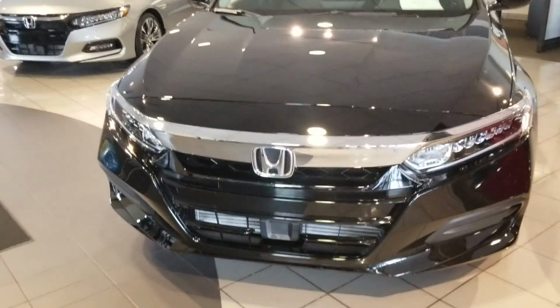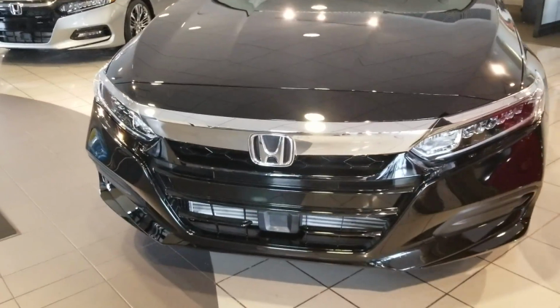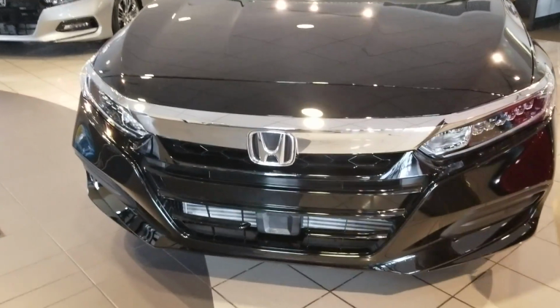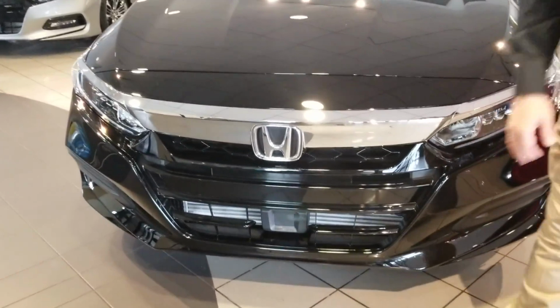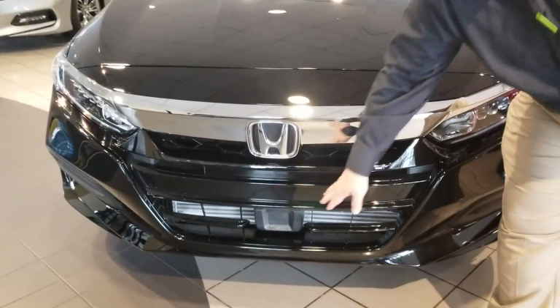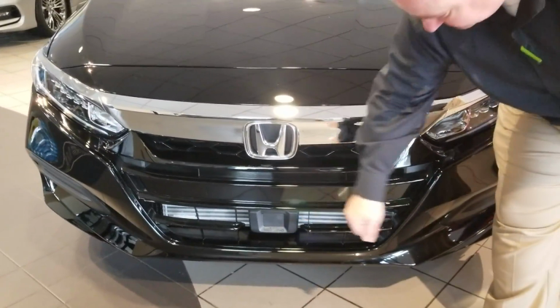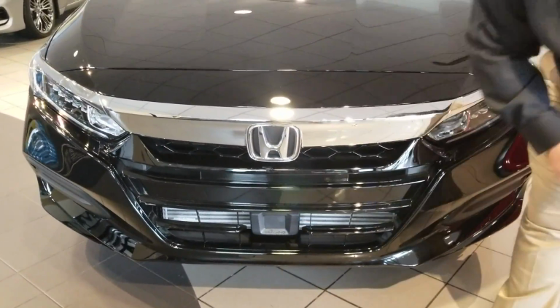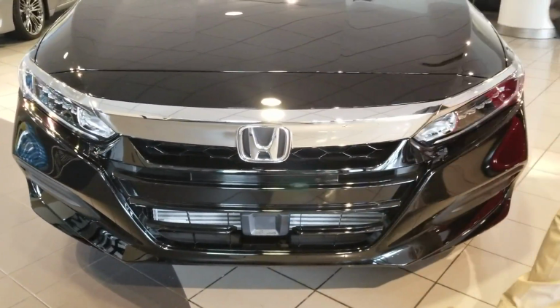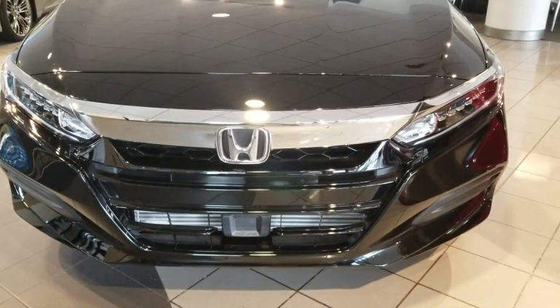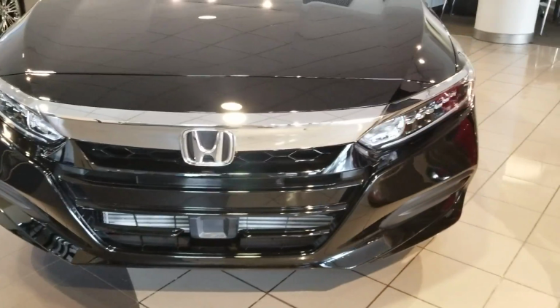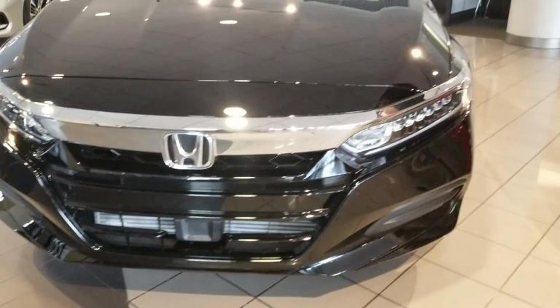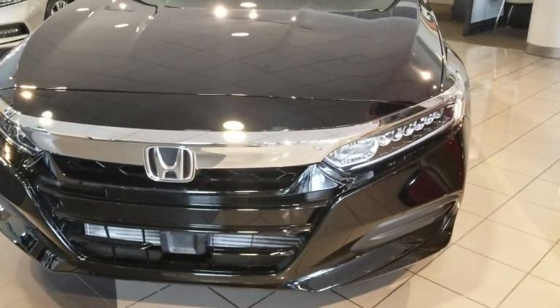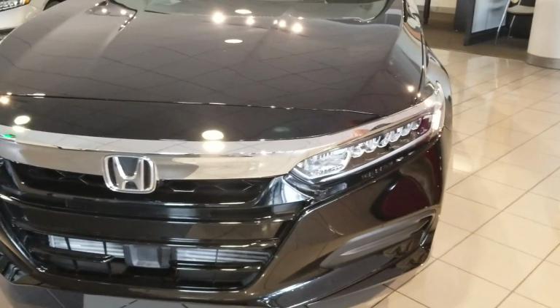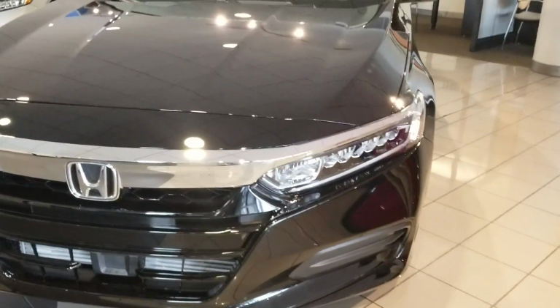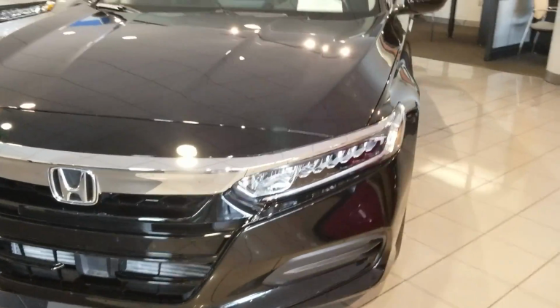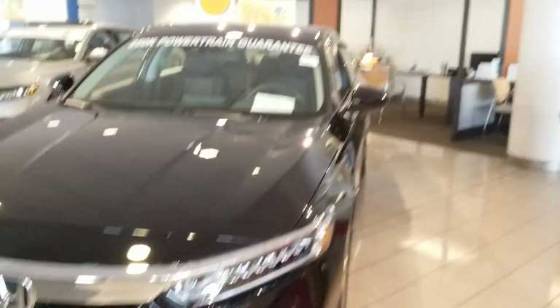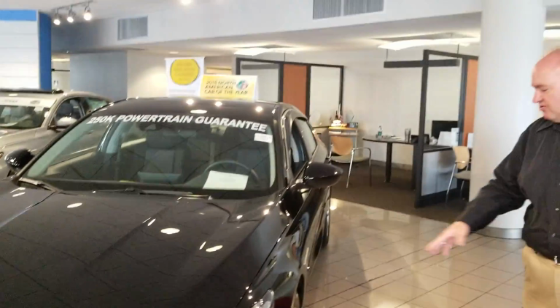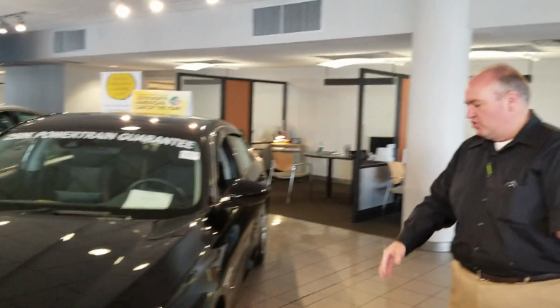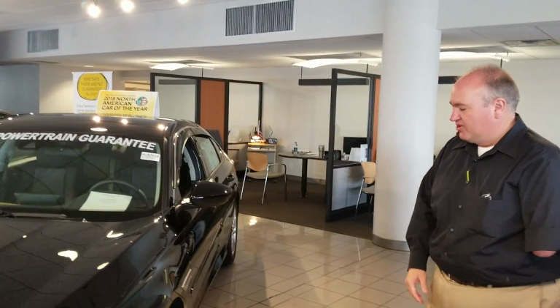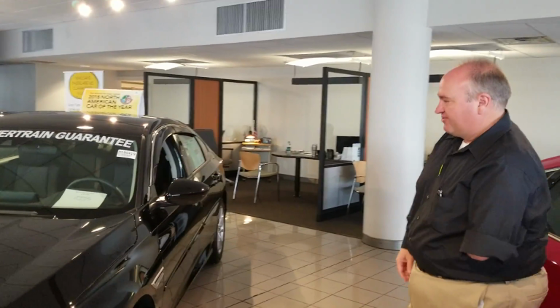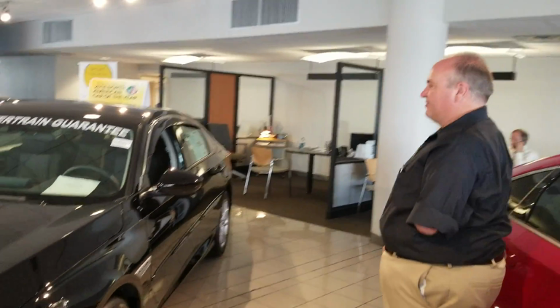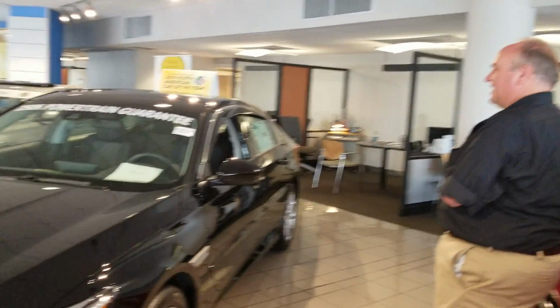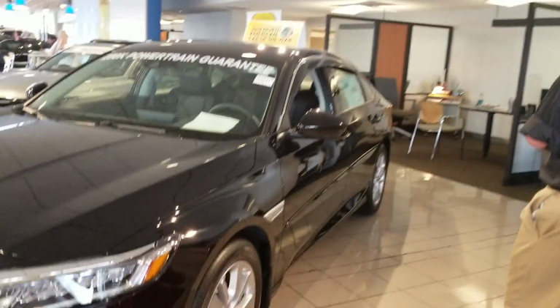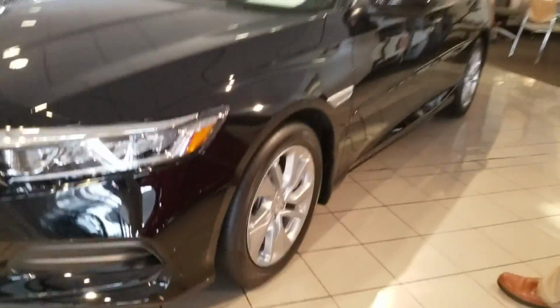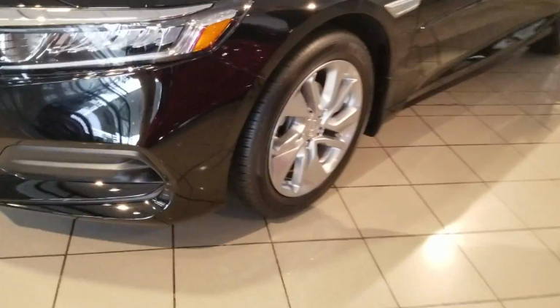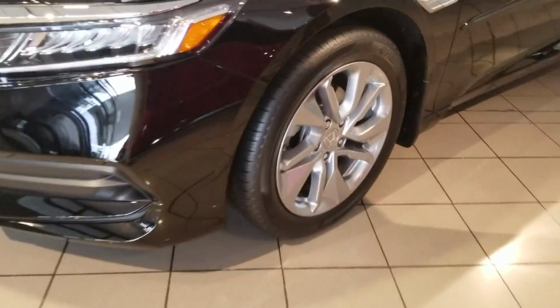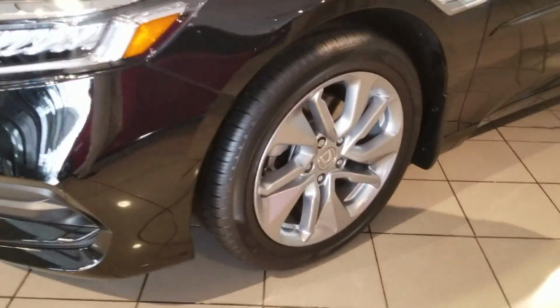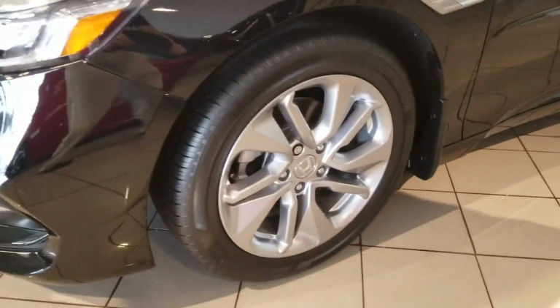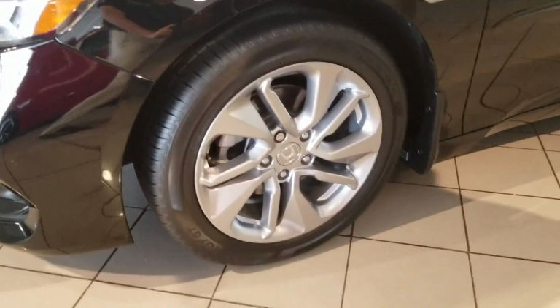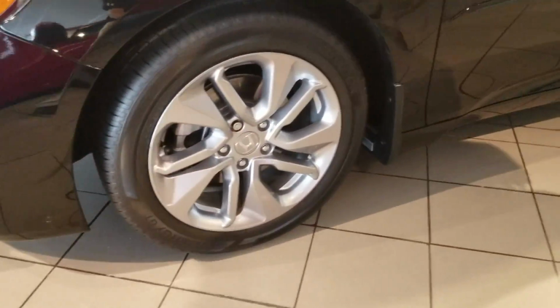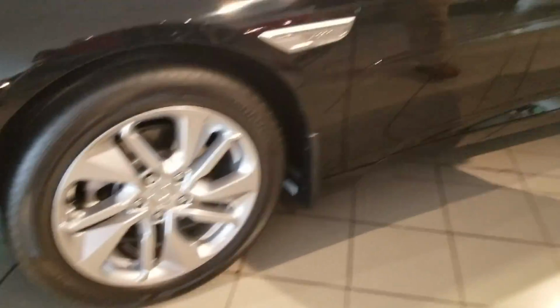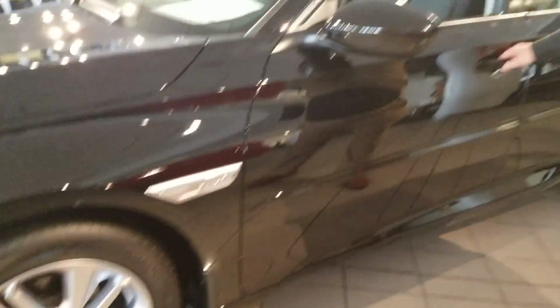Honda Sensing is standard on it, as you can see the sensing plate right here. So you have braking mitigation, adaptive cruise control, aluminum rims on every package, backup camera, Bluetooth, and class-leading interior space.